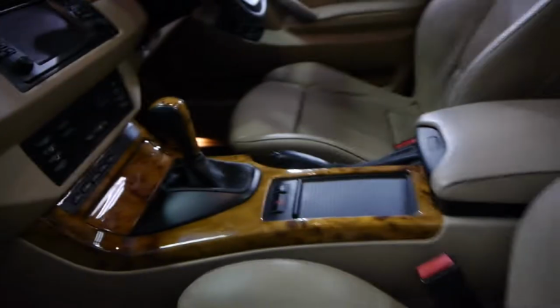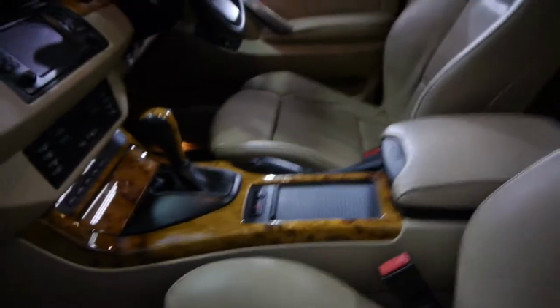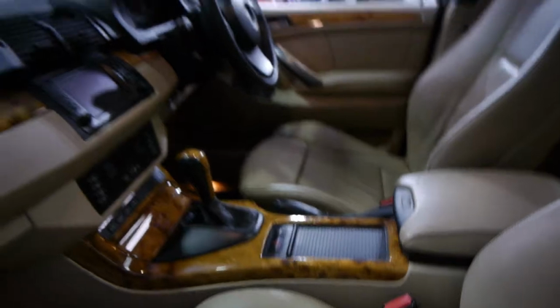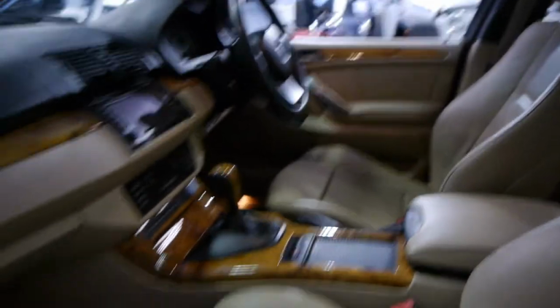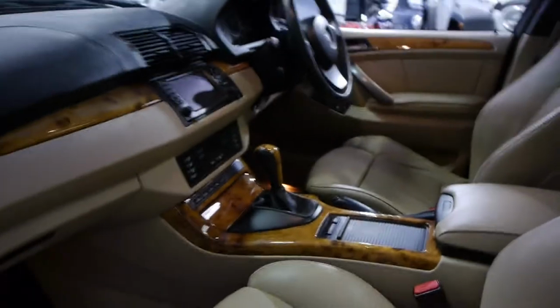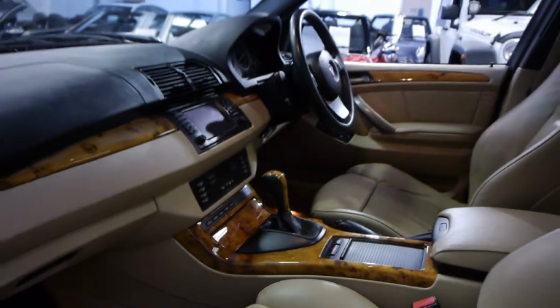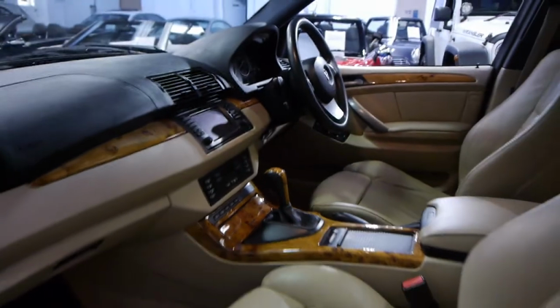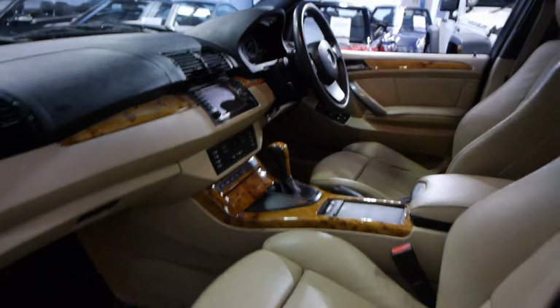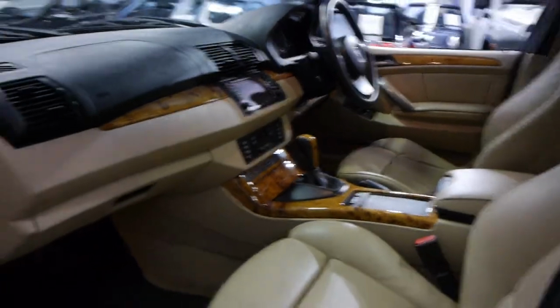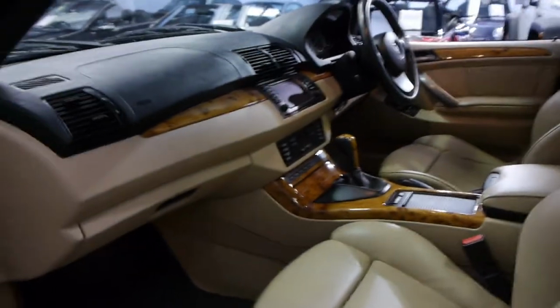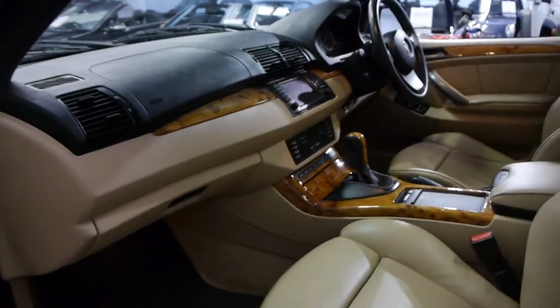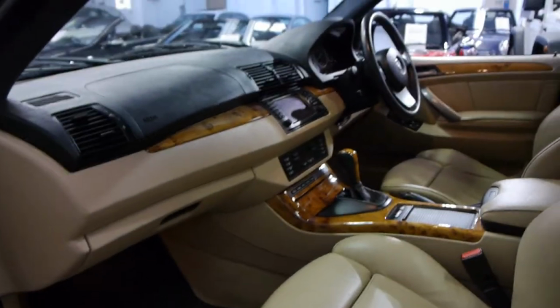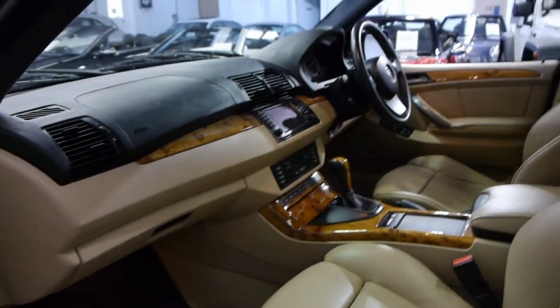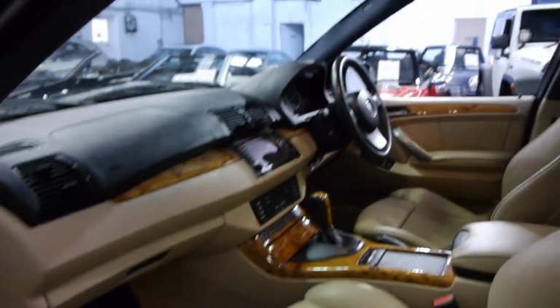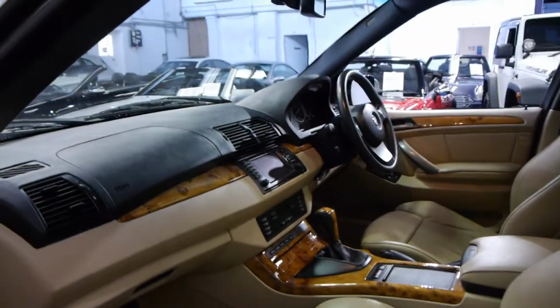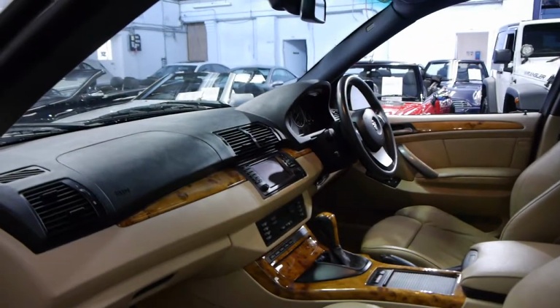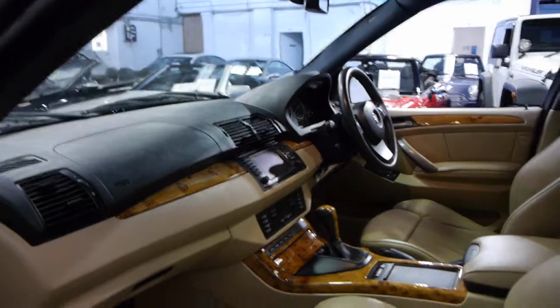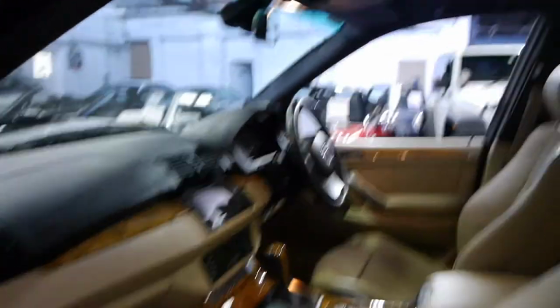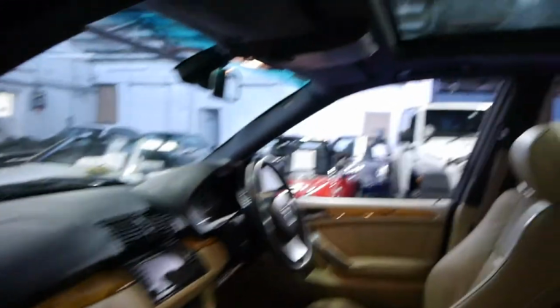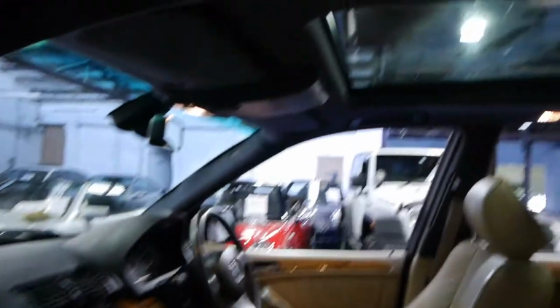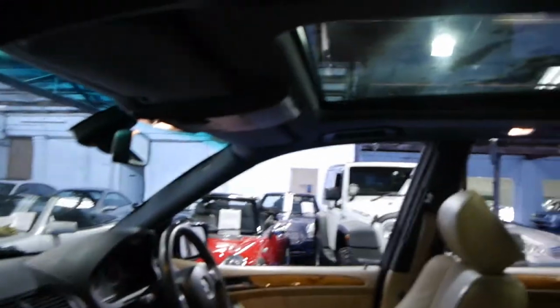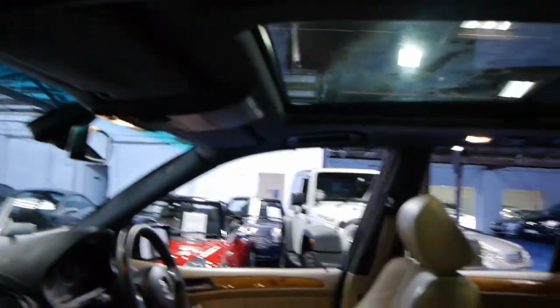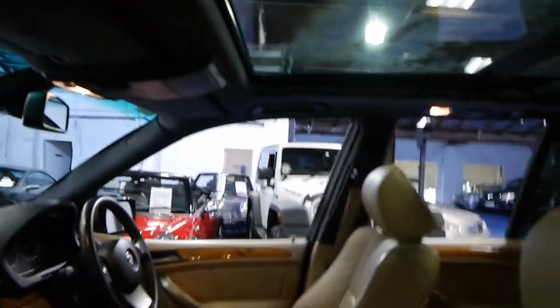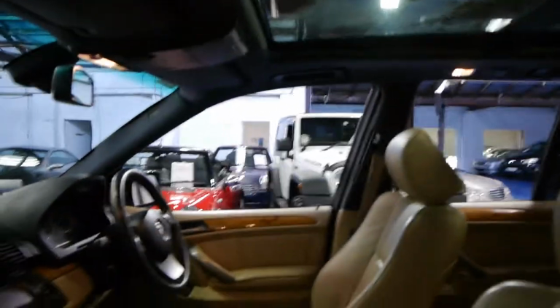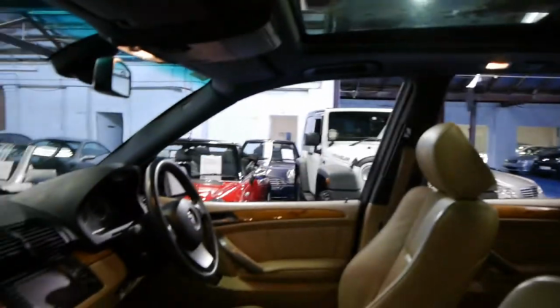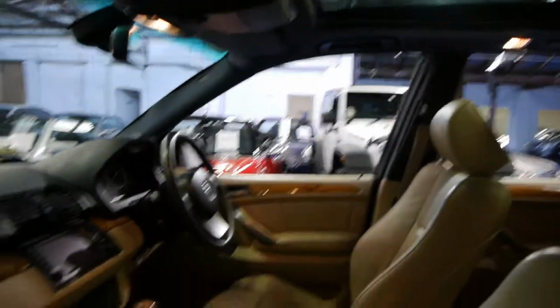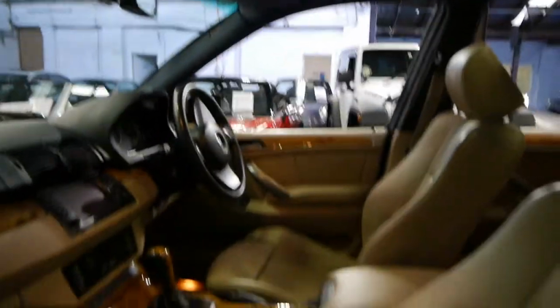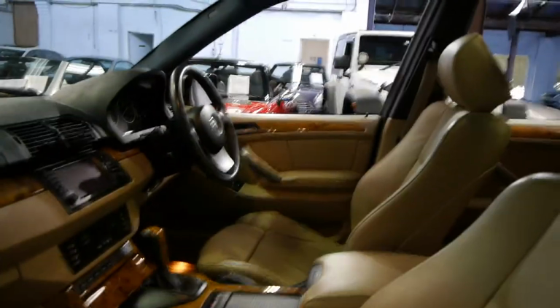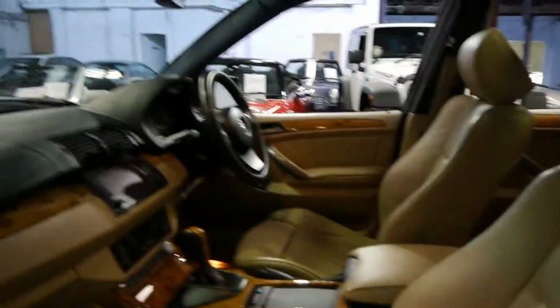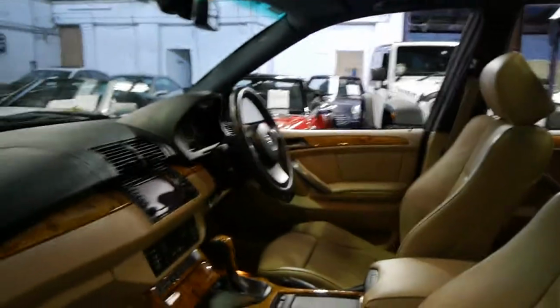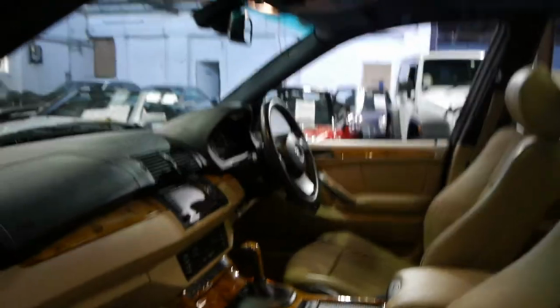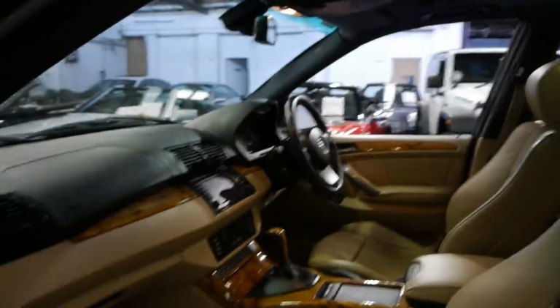If you've been looking at X5s and MLs for that matter, I think you should definitely come and have a look at this one. We think it's excellent value — it wasn't very long ago that we were asking $40,000 for the same car.